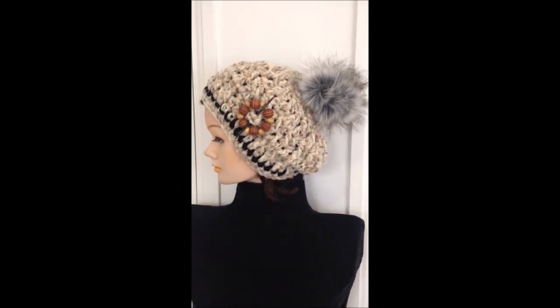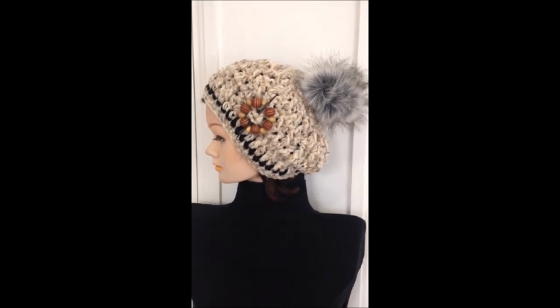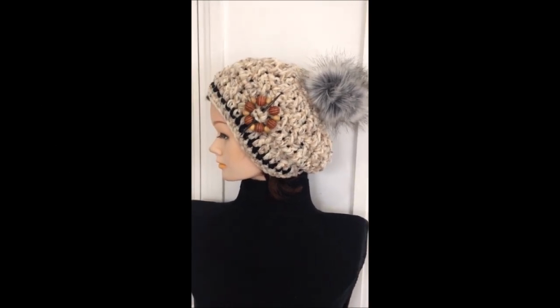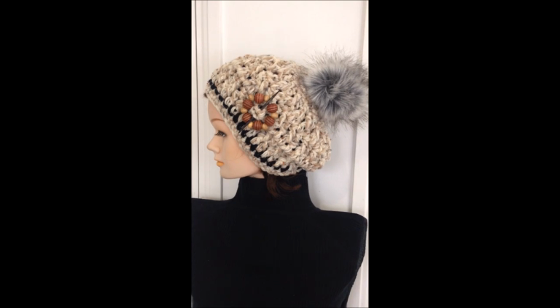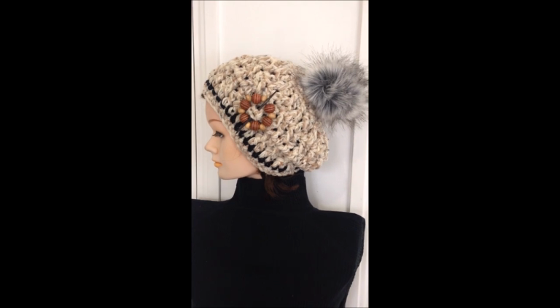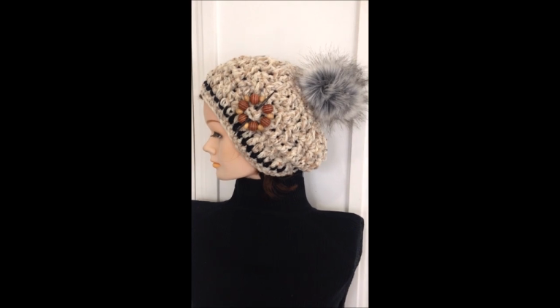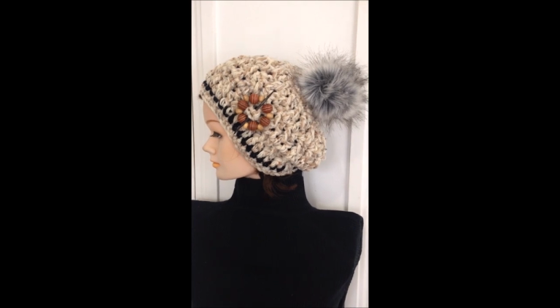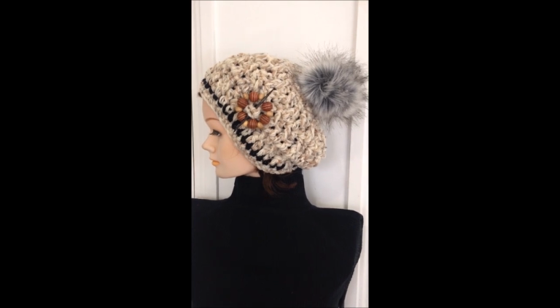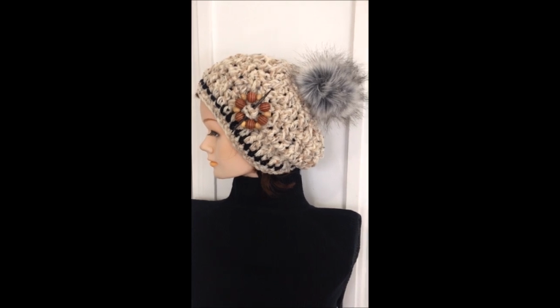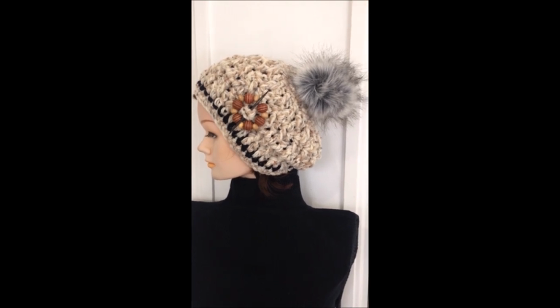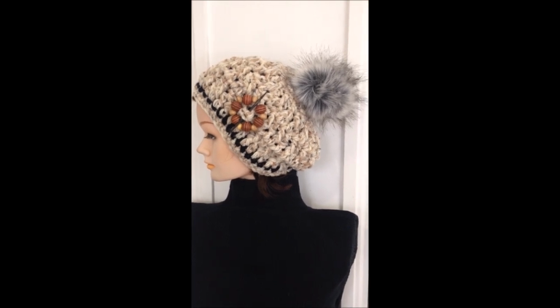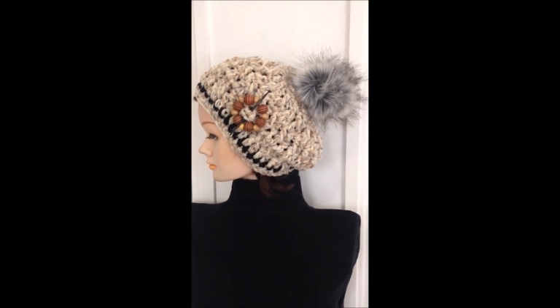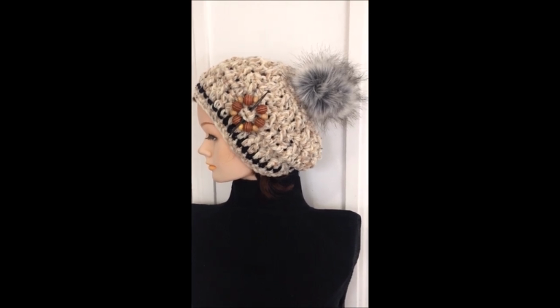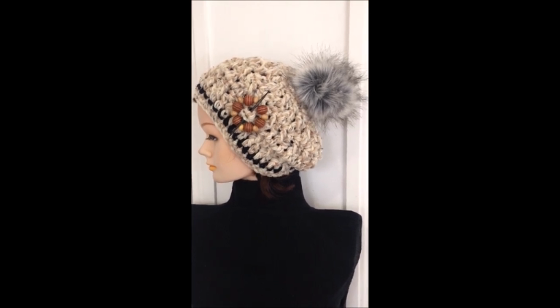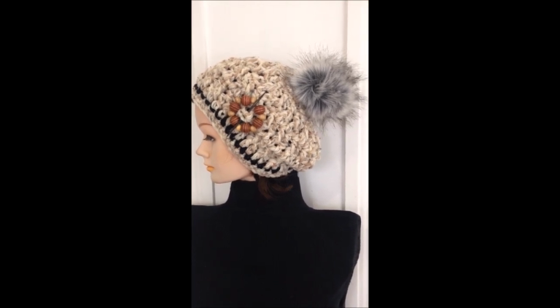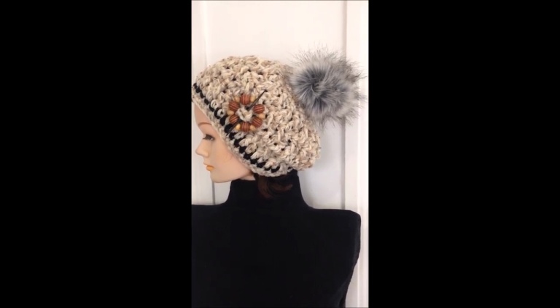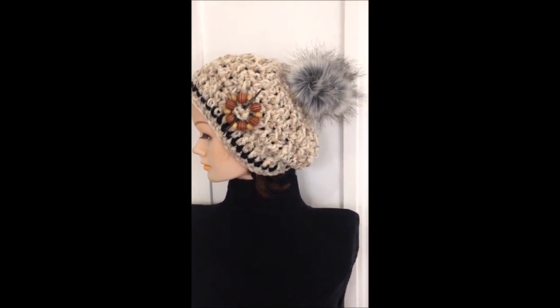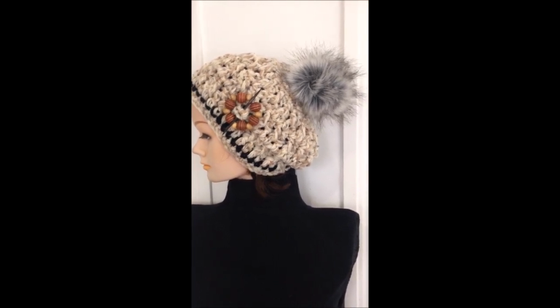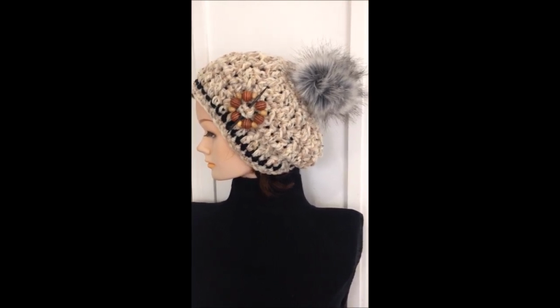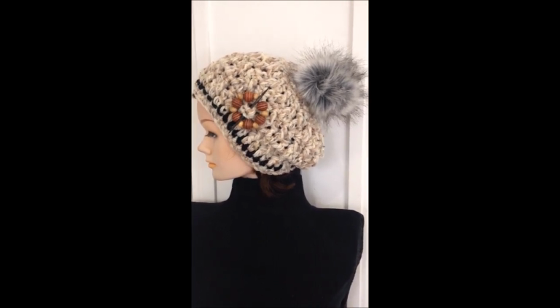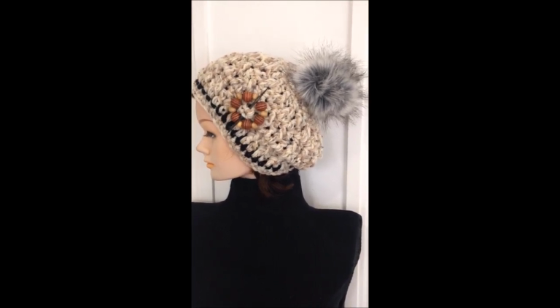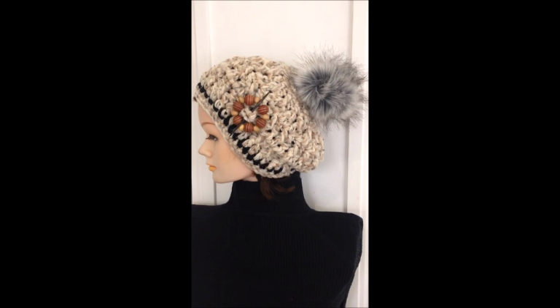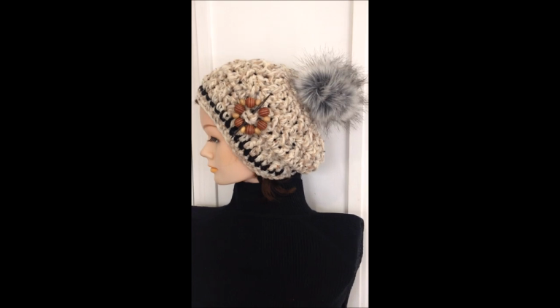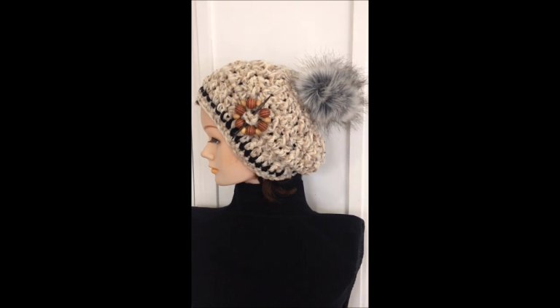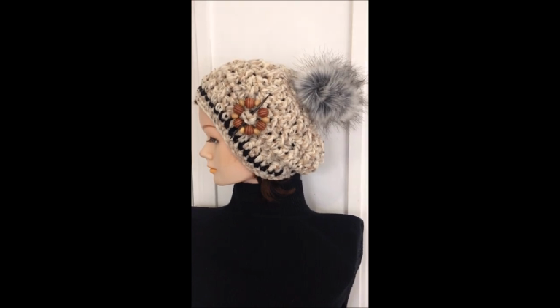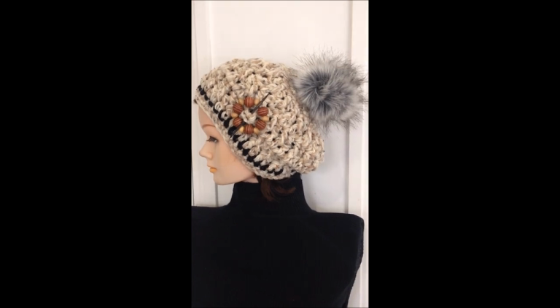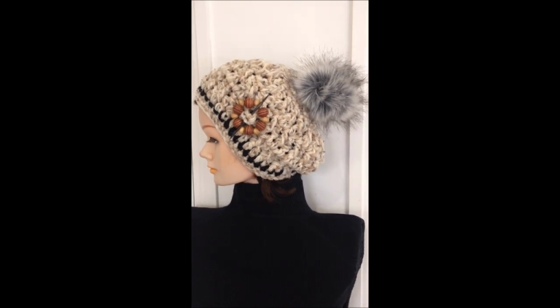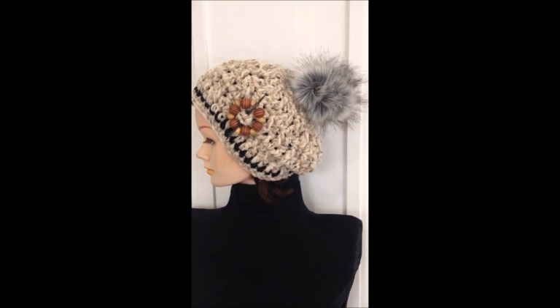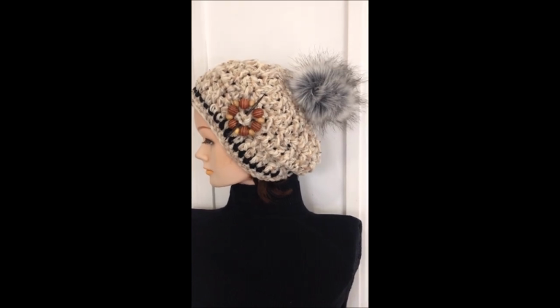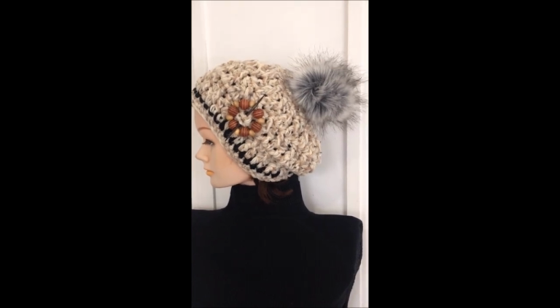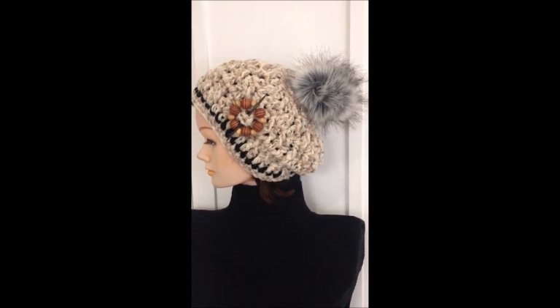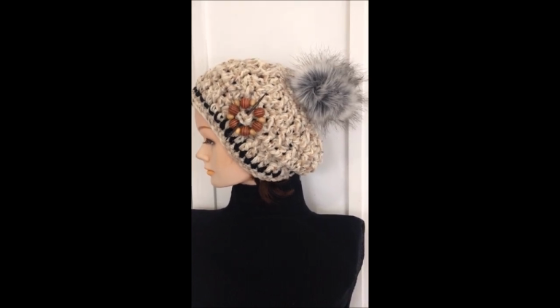So that's it — that's how easy it is to make this crochet slouchy beanie. I hope you enjoyed this video. Thanks for watching. Bye for now.